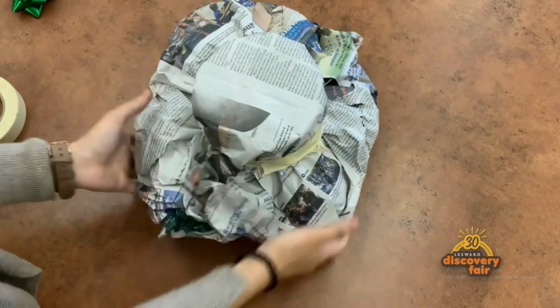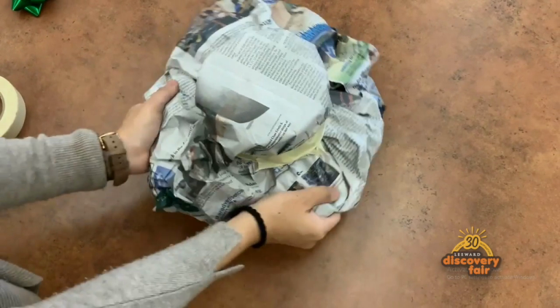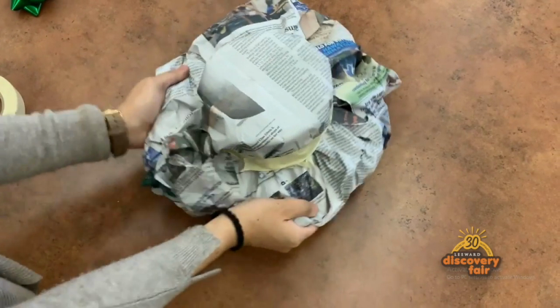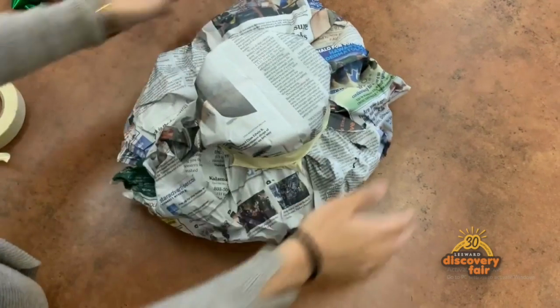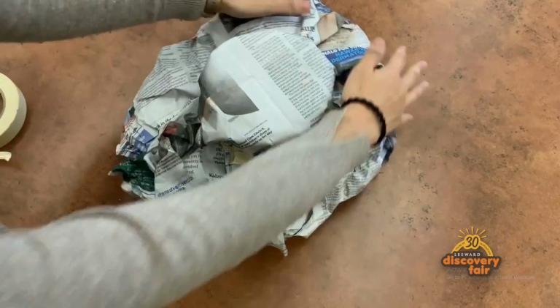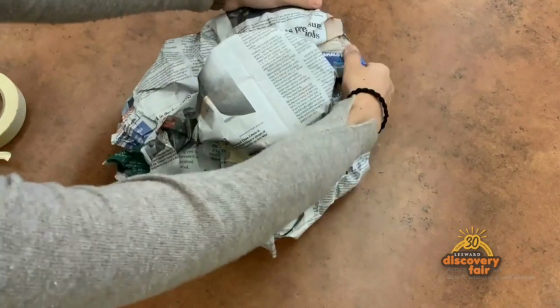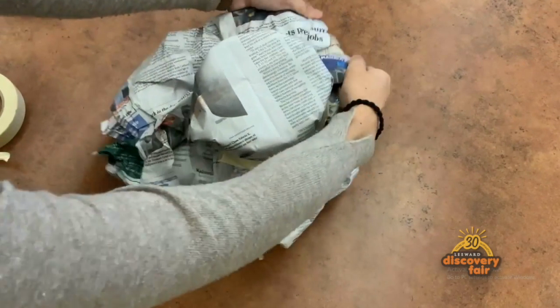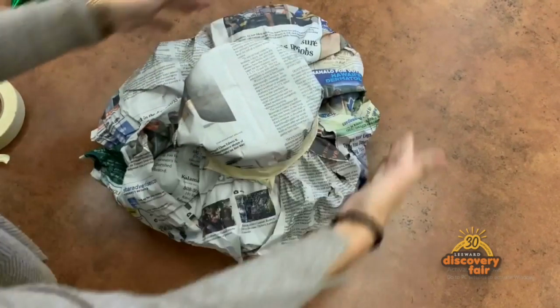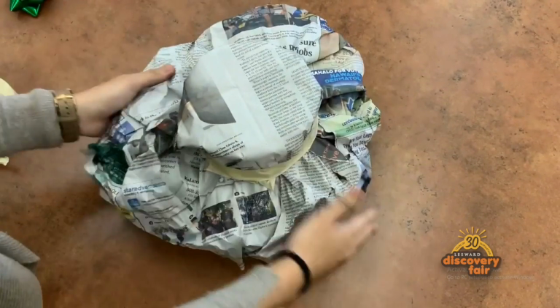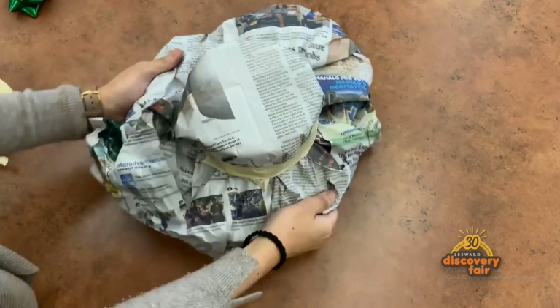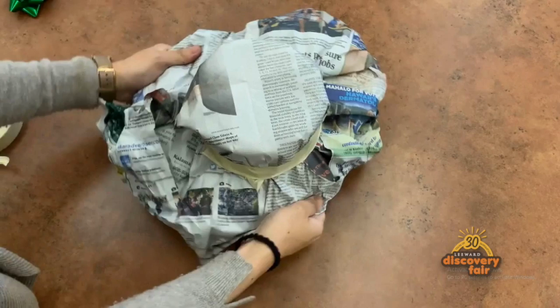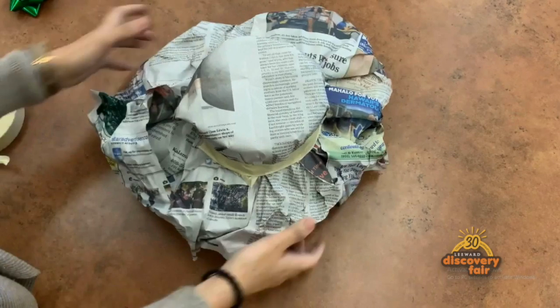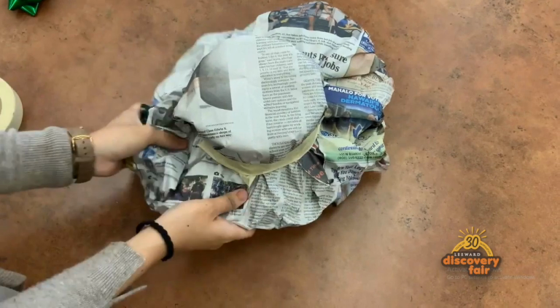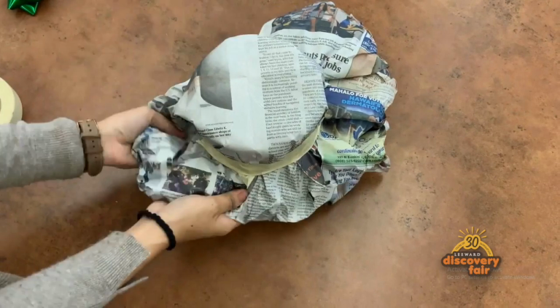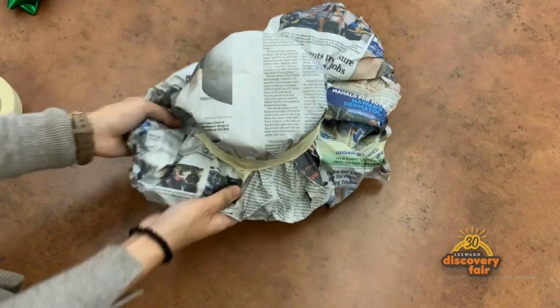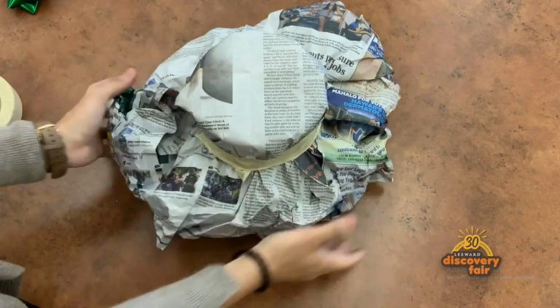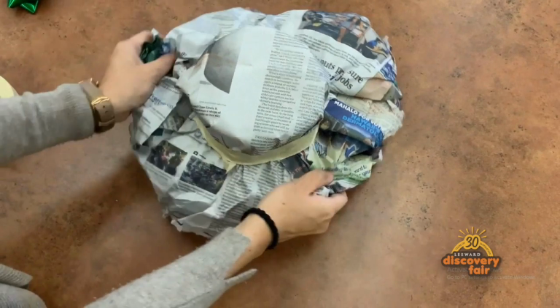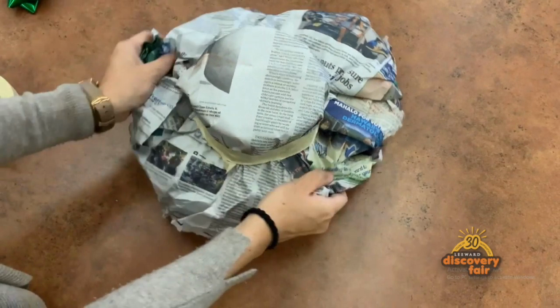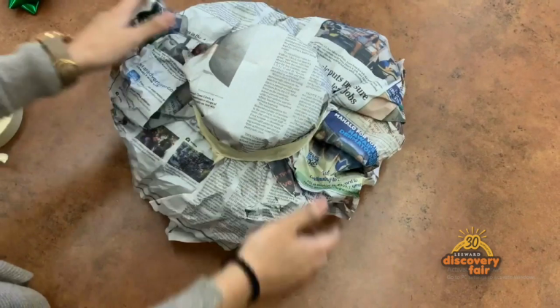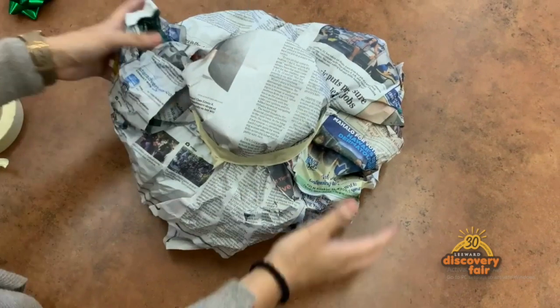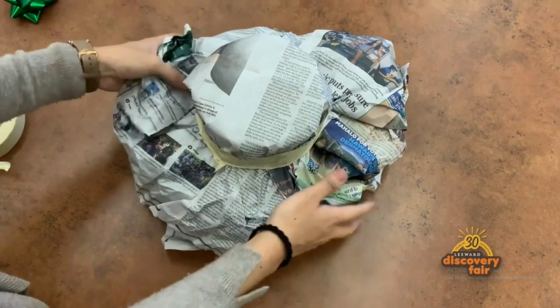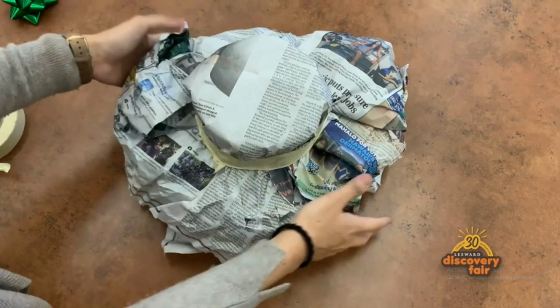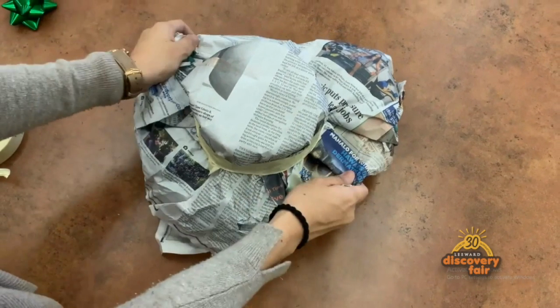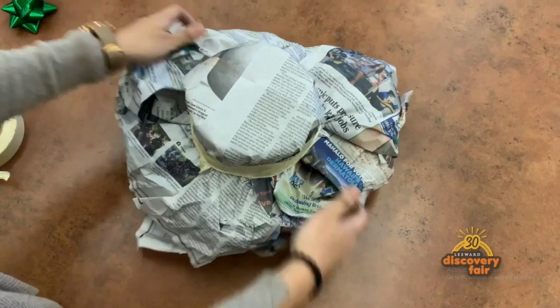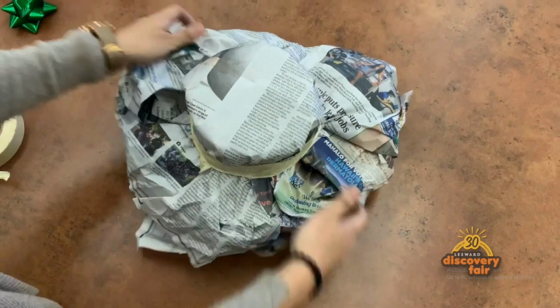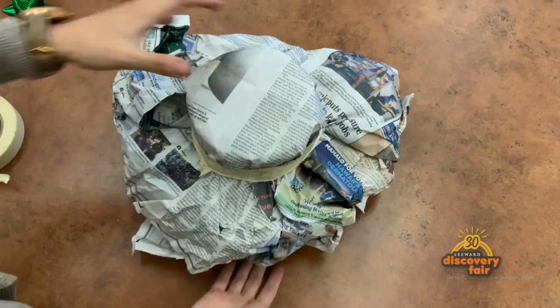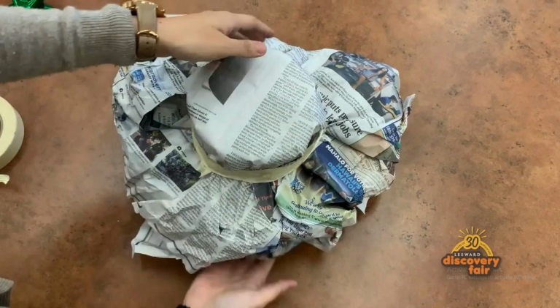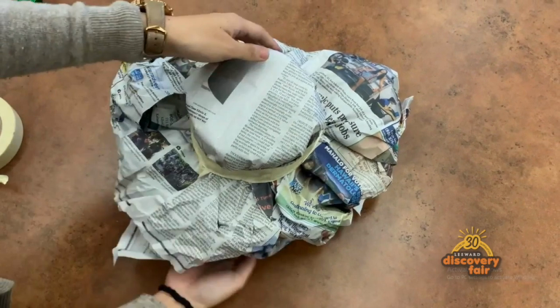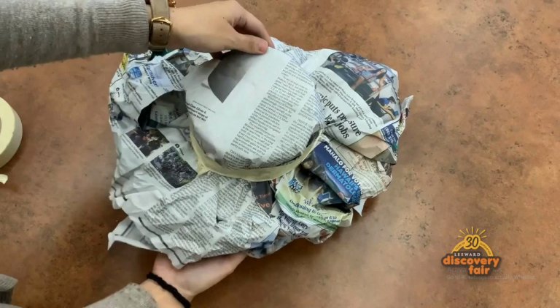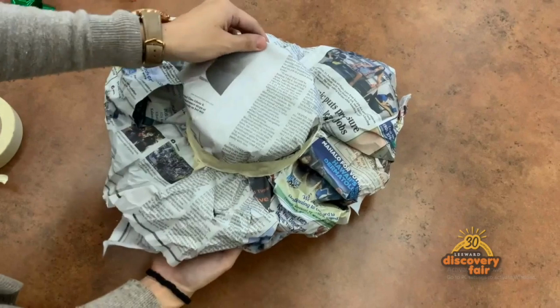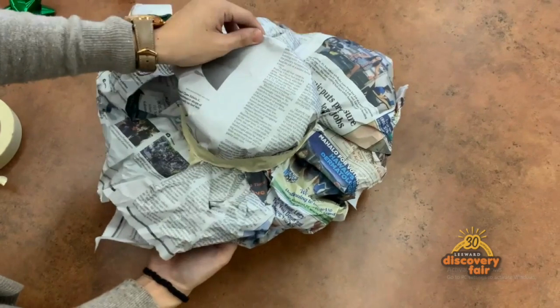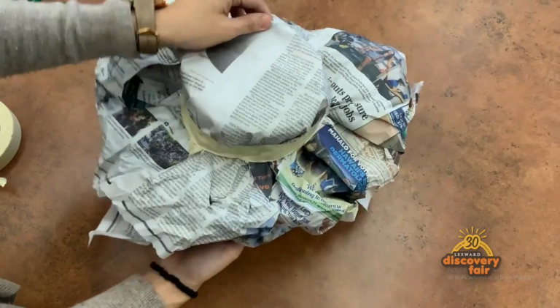And that's your hat. The last step is to add your decorations. Just have fun and be creative. There is no wrong or right way to do this part.